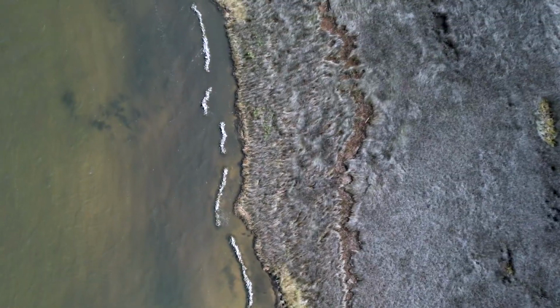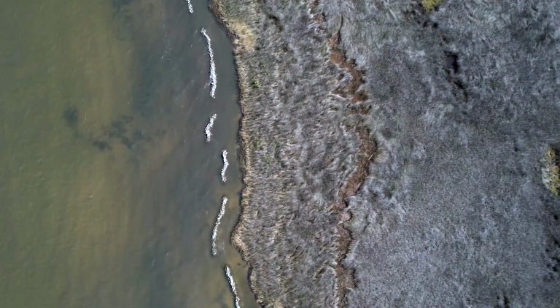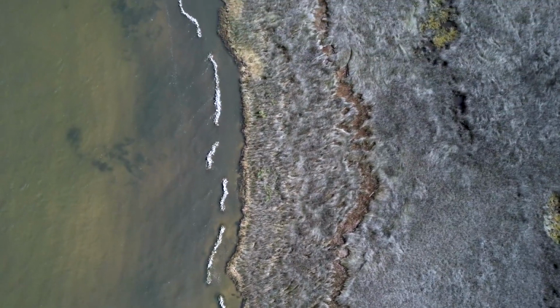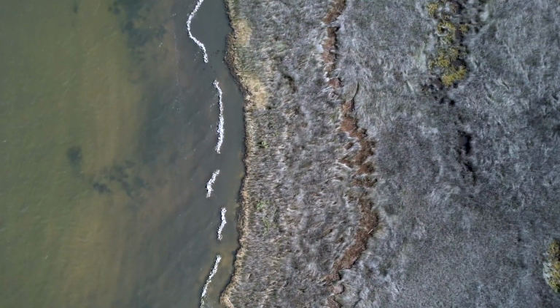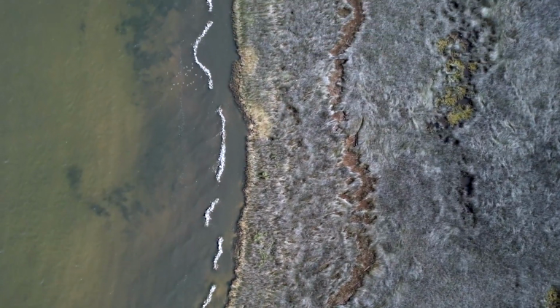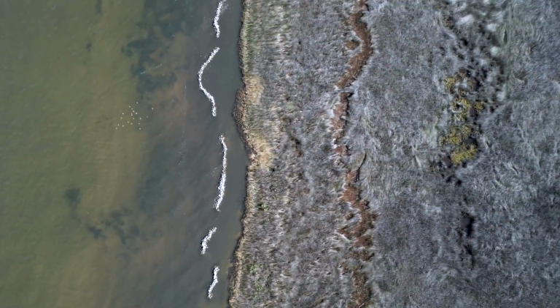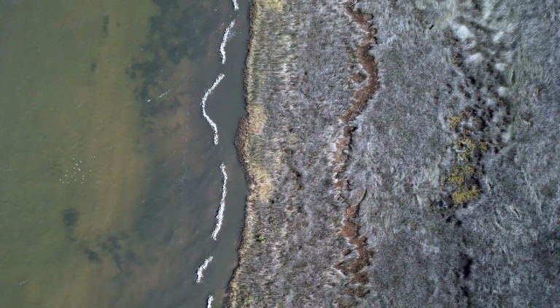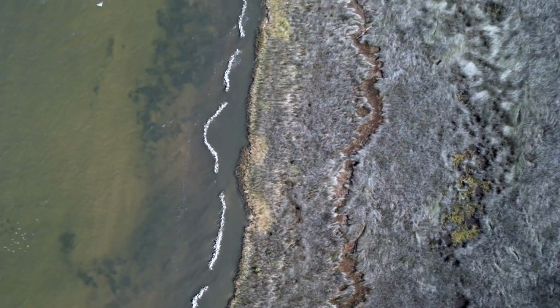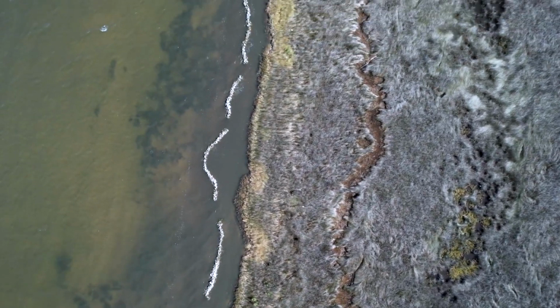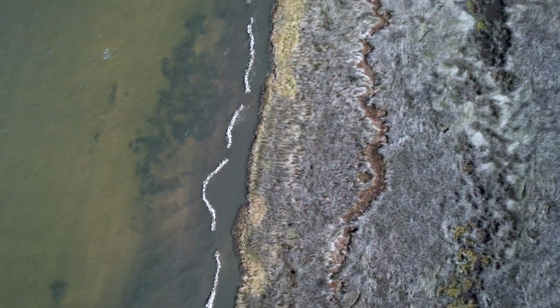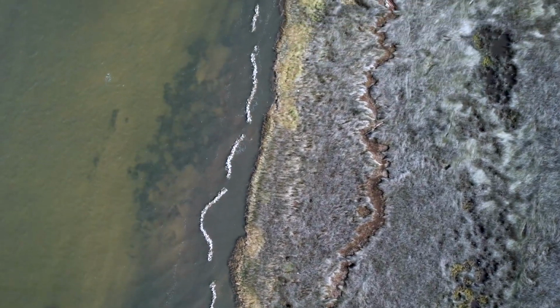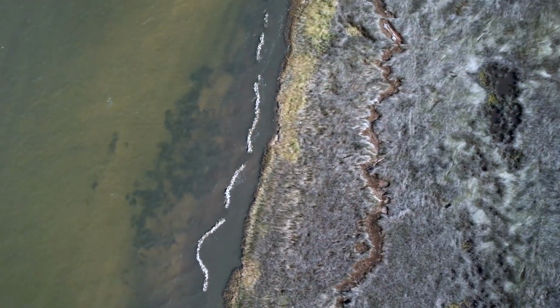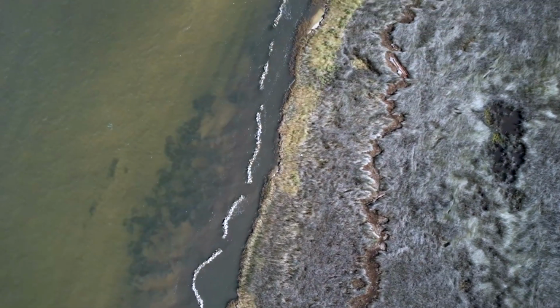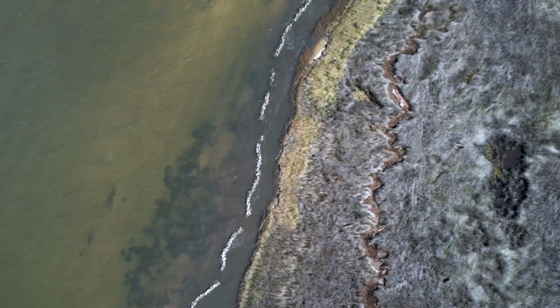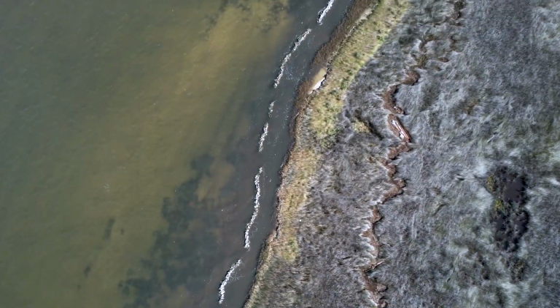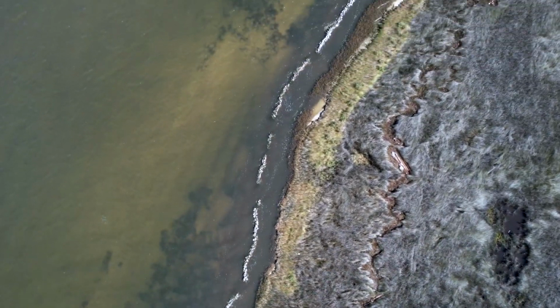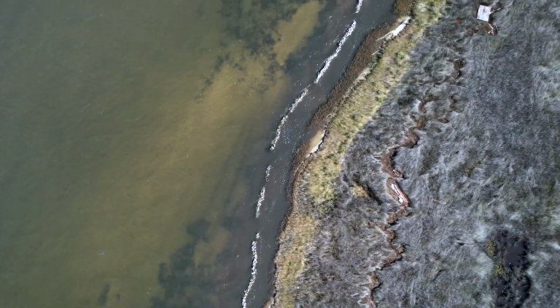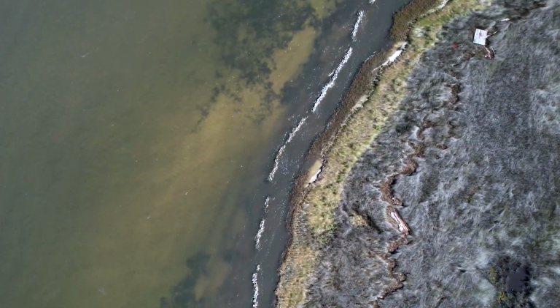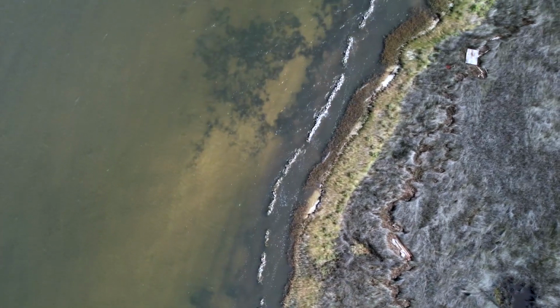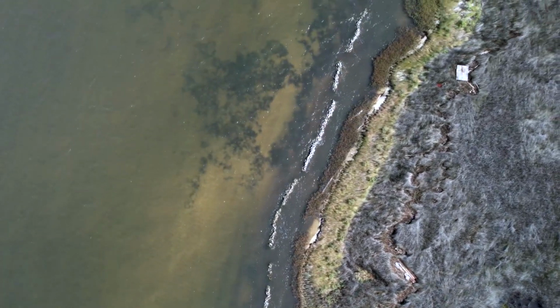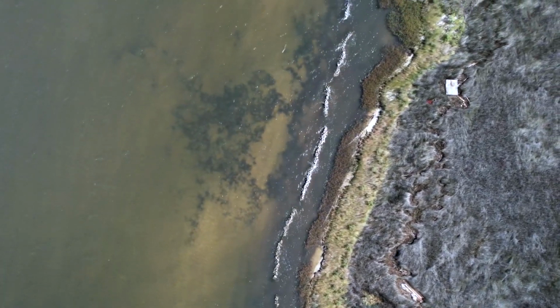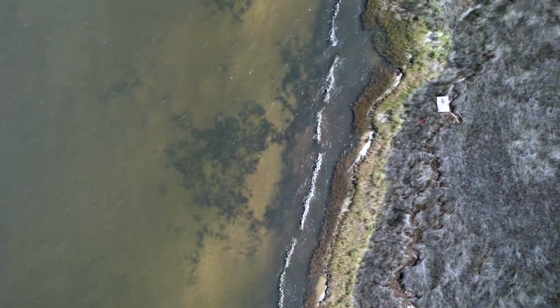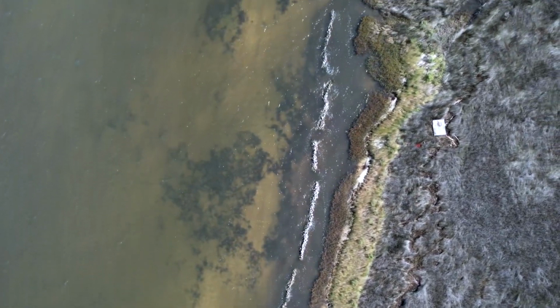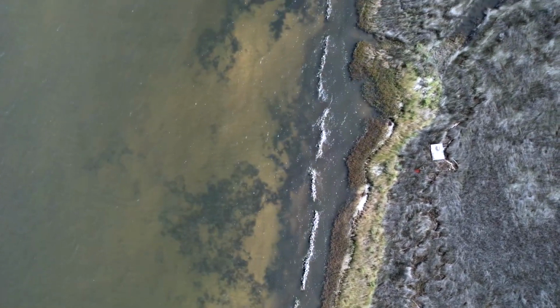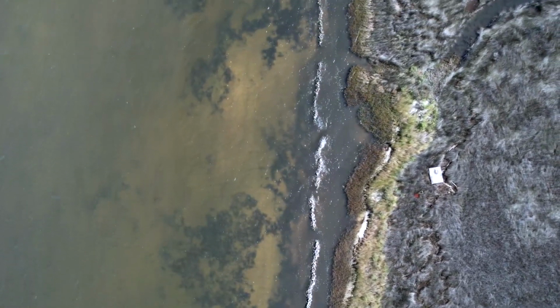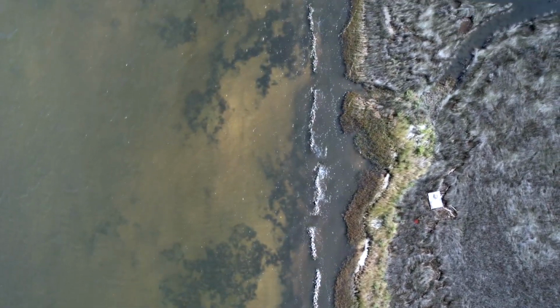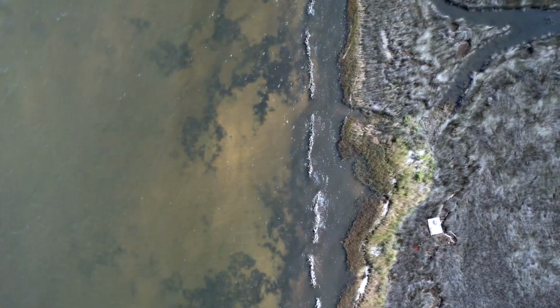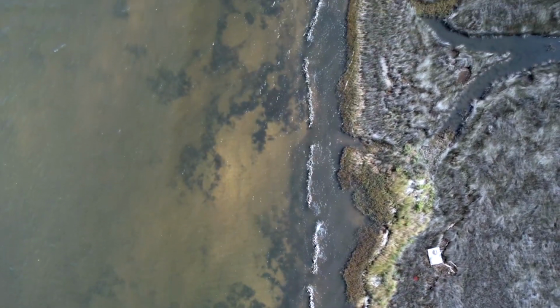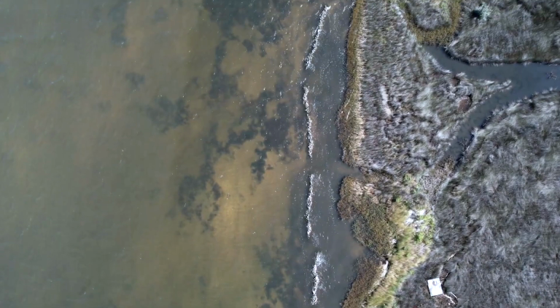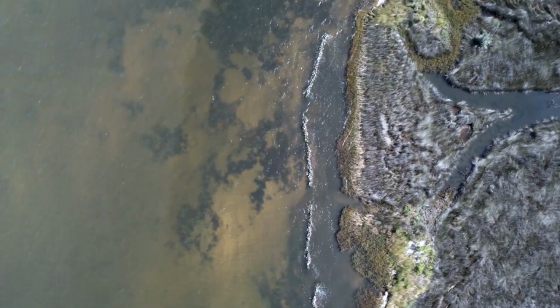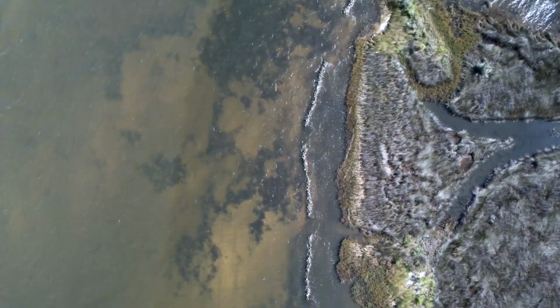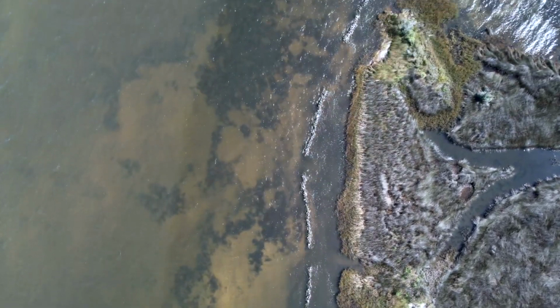Welcome to one of the largest salt marshes in the Choctahatchee Bay. CBA has been building a living shoreline to help protect this beautiful ecosystem. This project is a mile long and is the largest living shoreline in the Choctahatchee Bay.